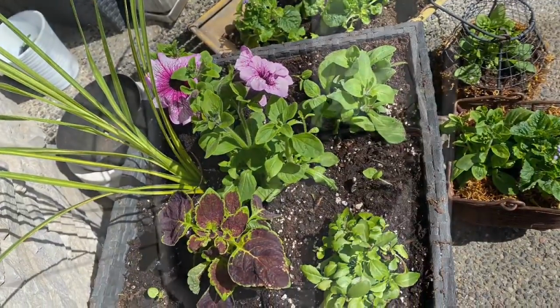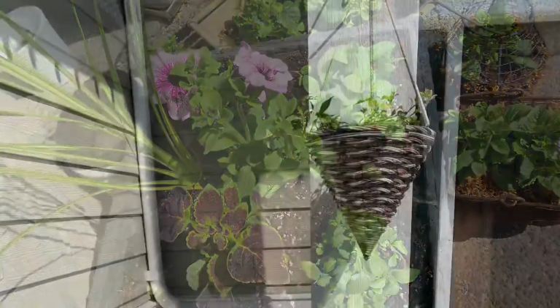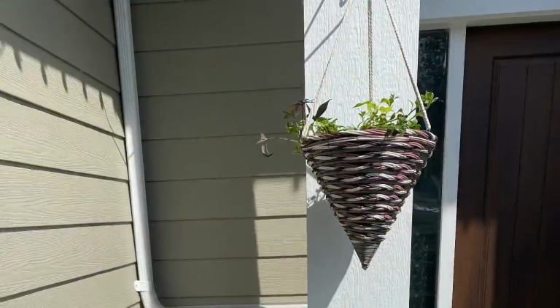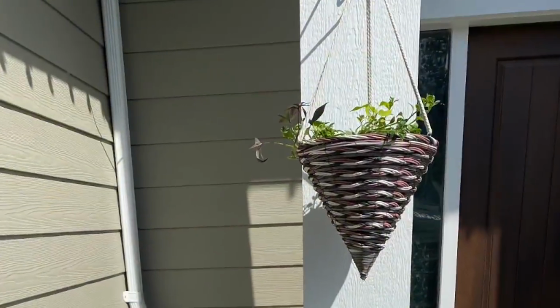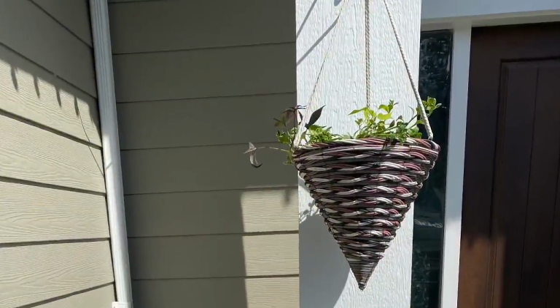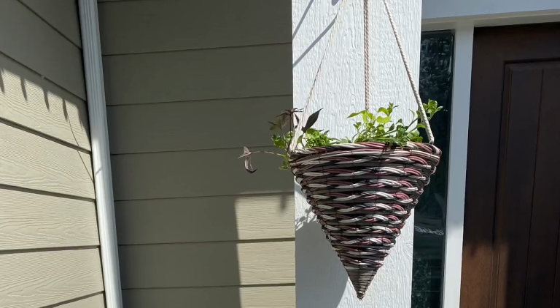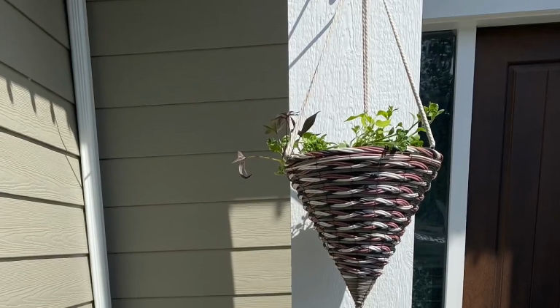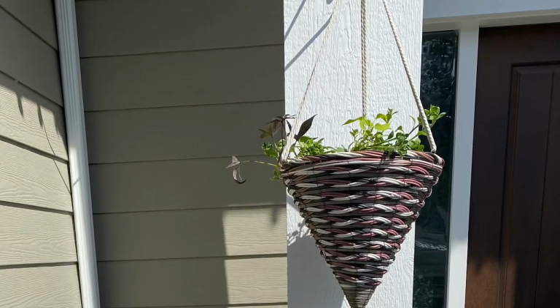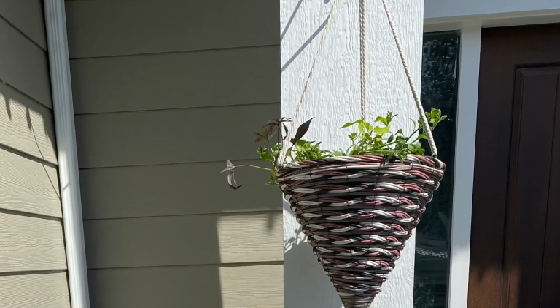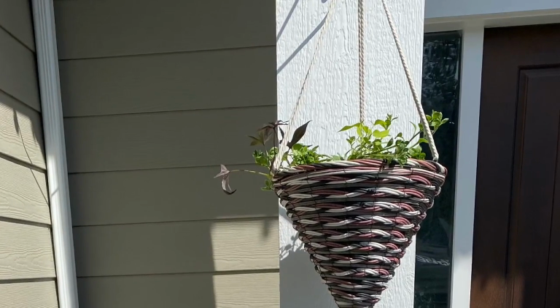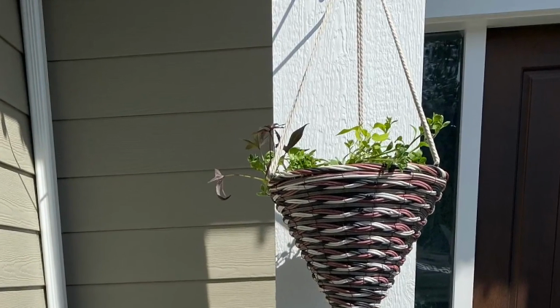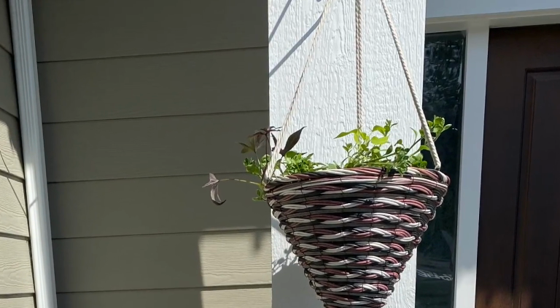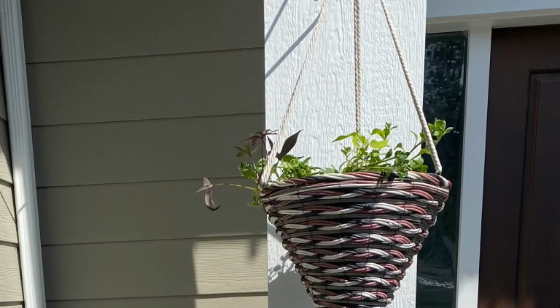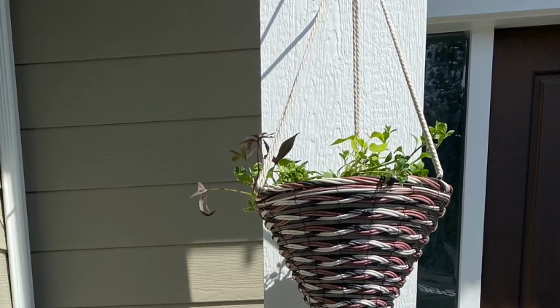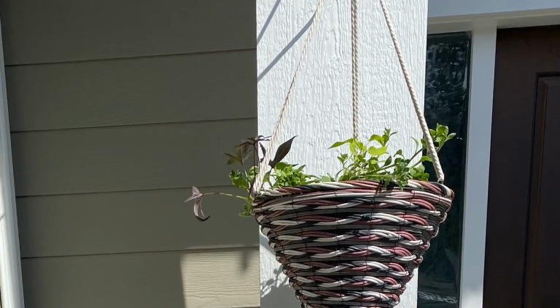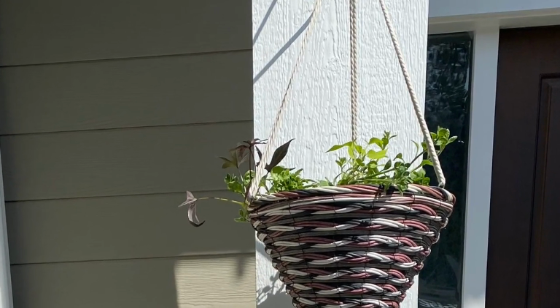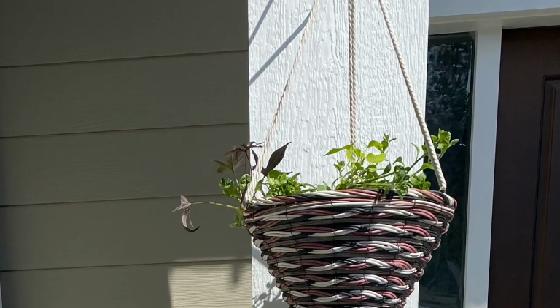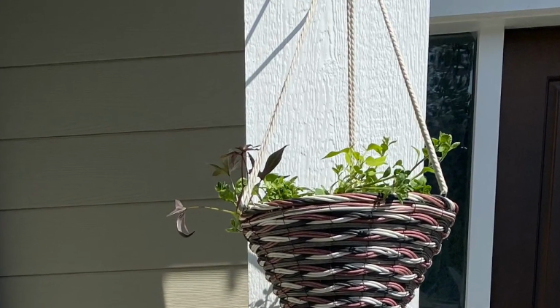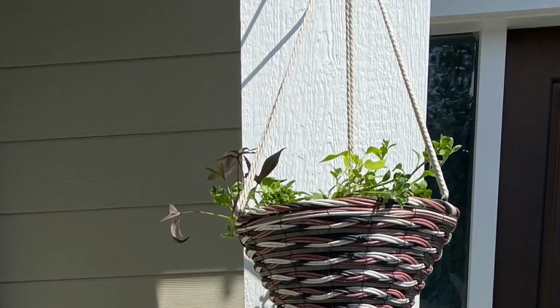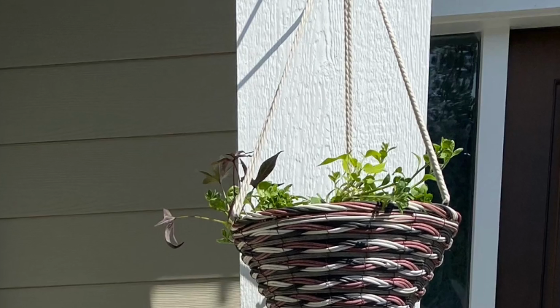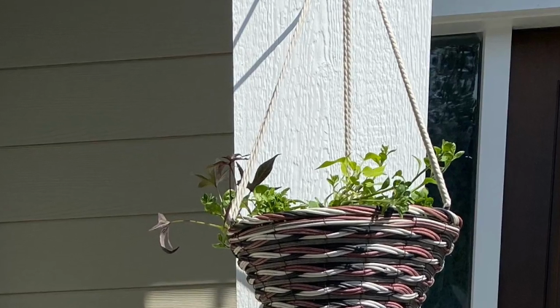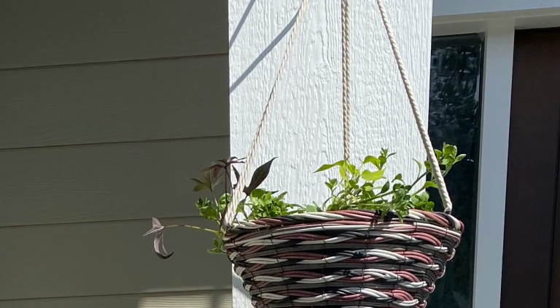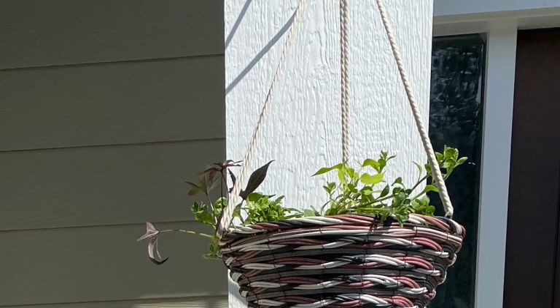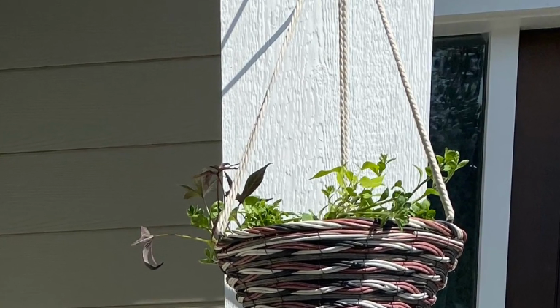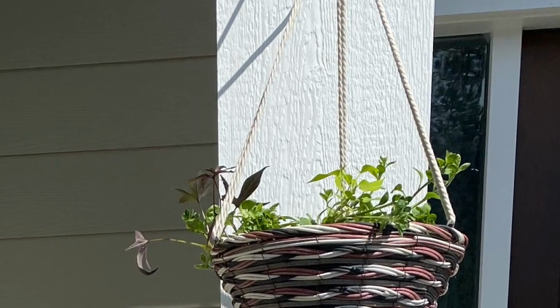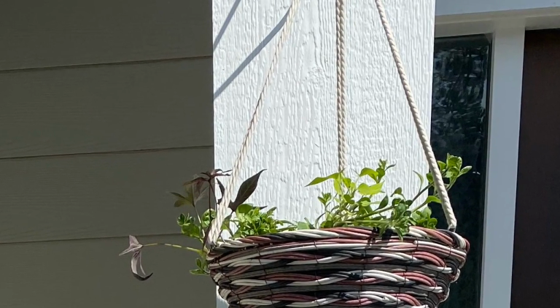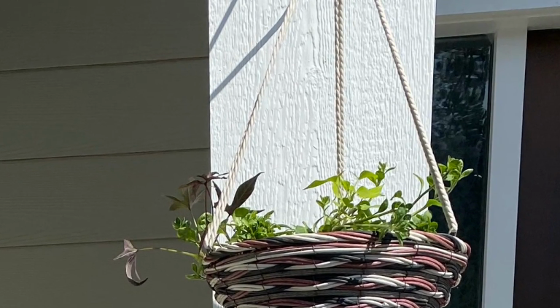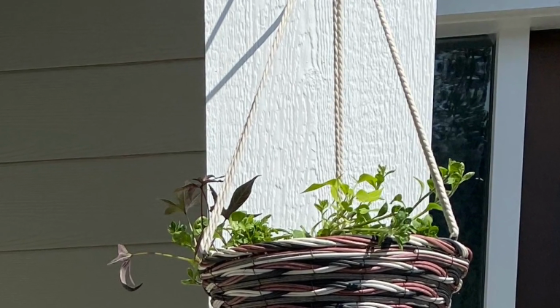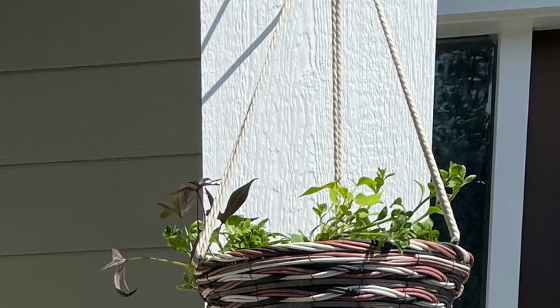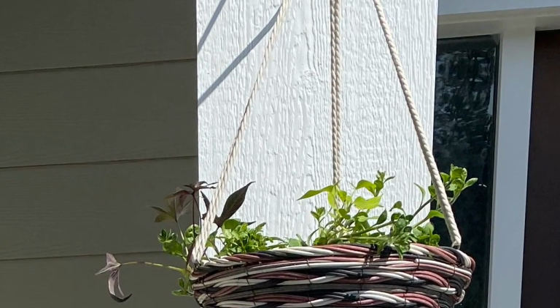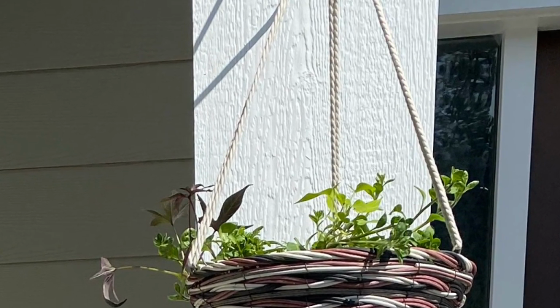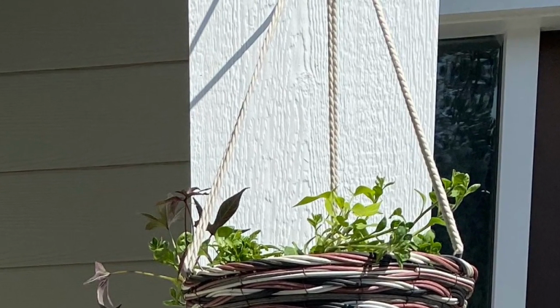This year I reused my hanging baskets, but I had to restring them because we lost the wires that held them up. So I went to the dollar store and picked up some of their craft string and just restrung them up.